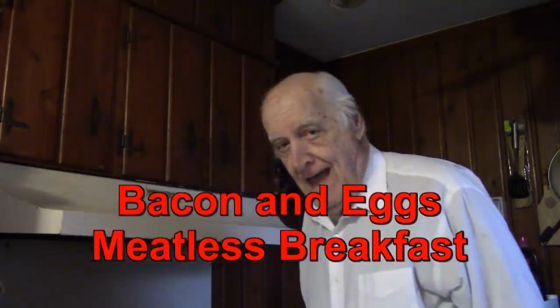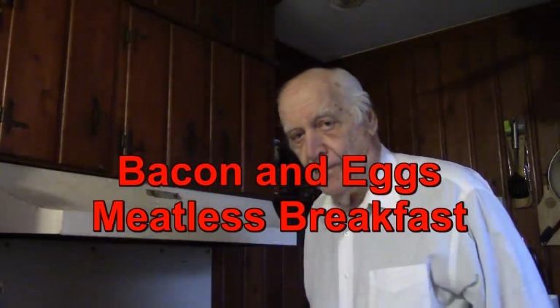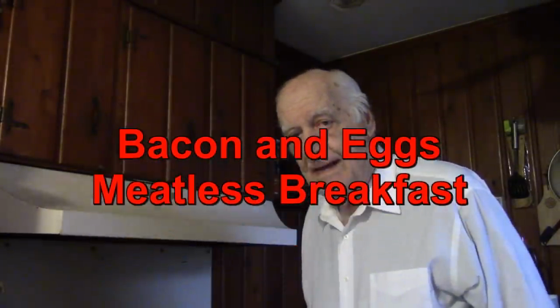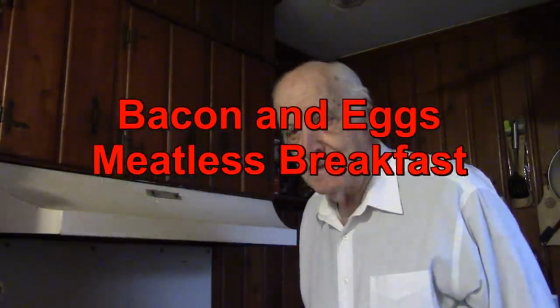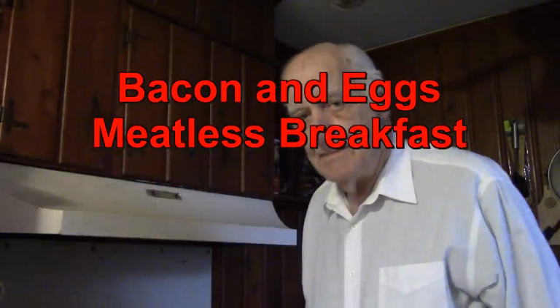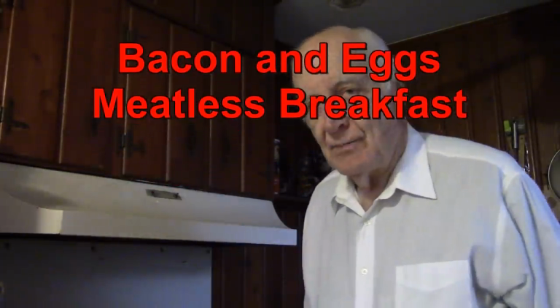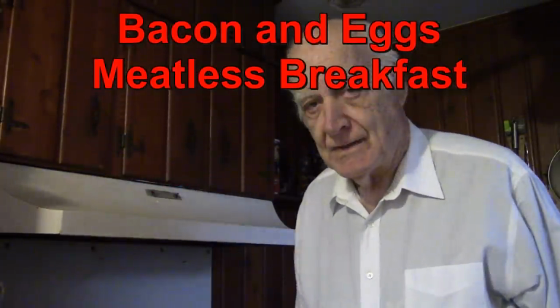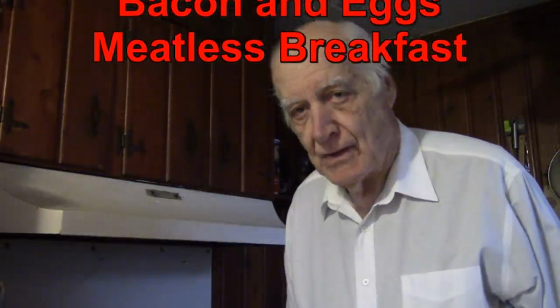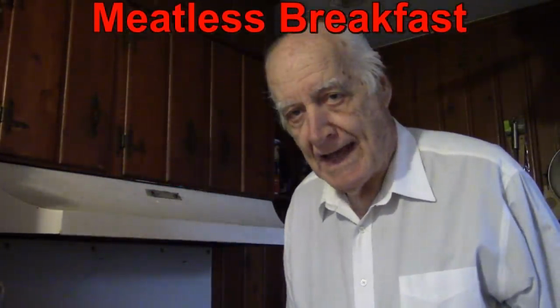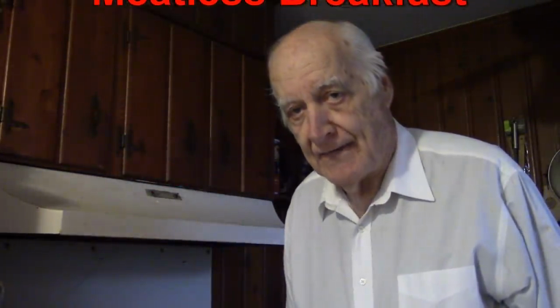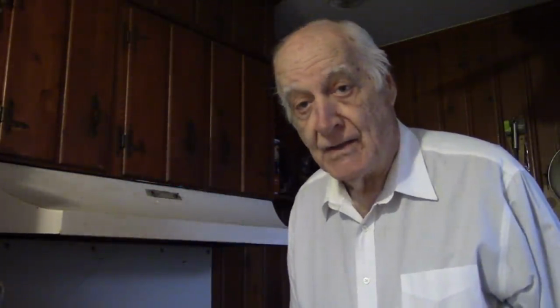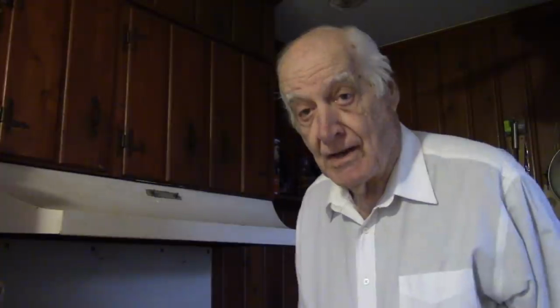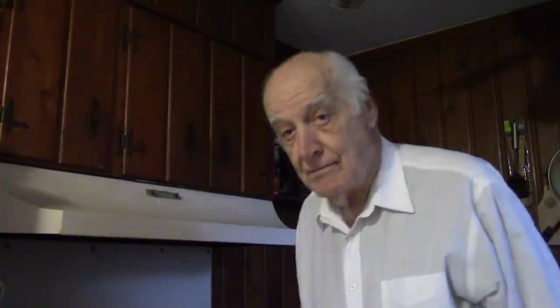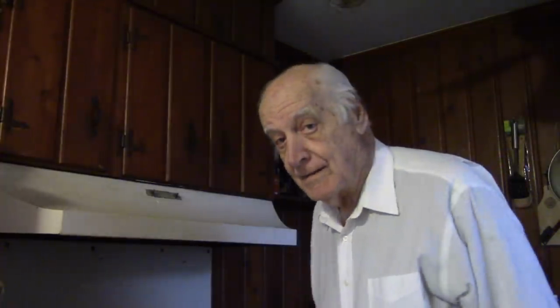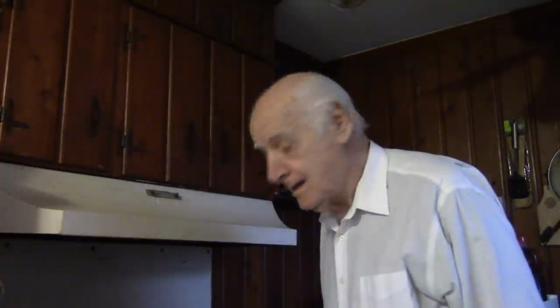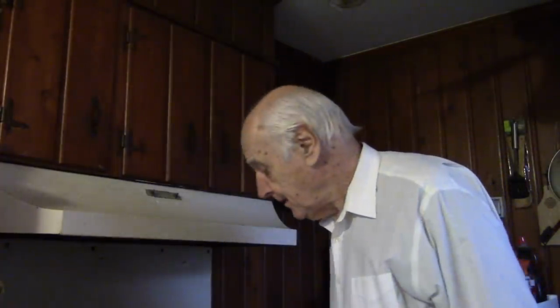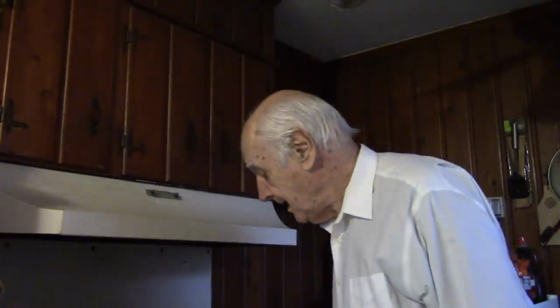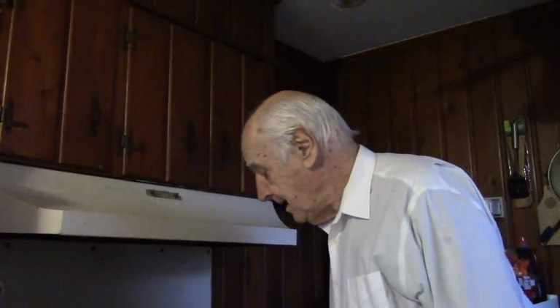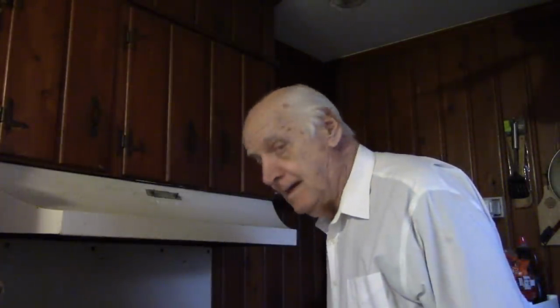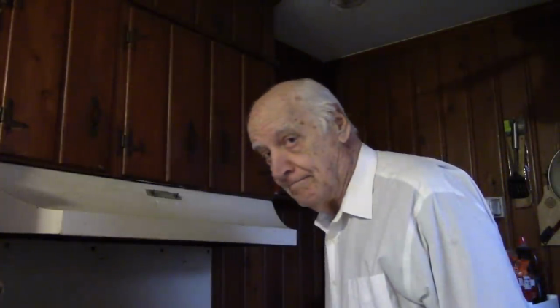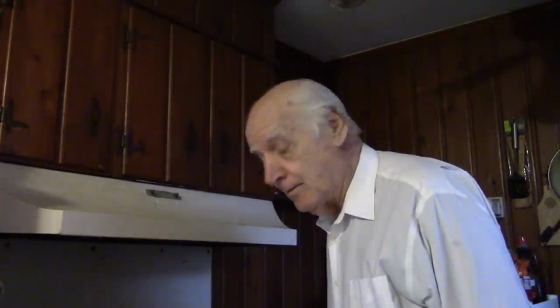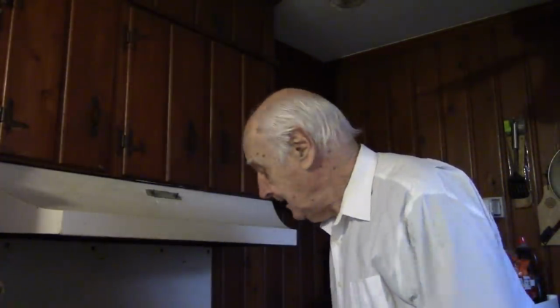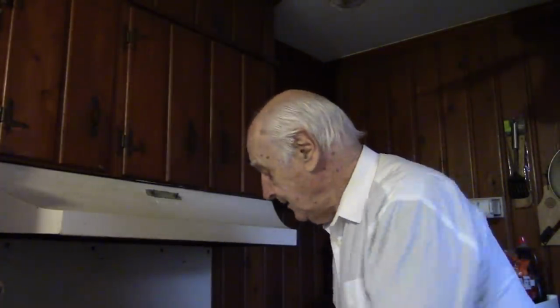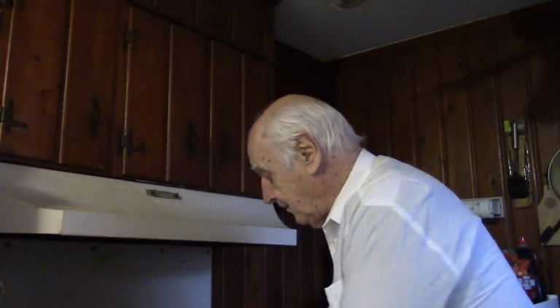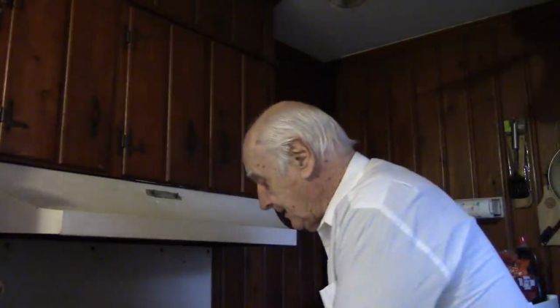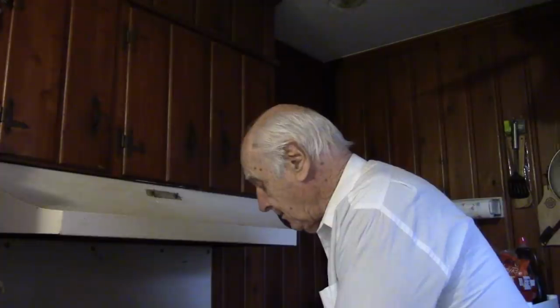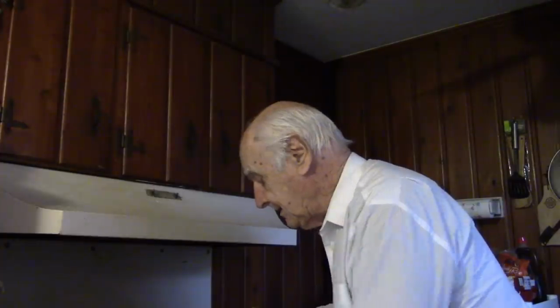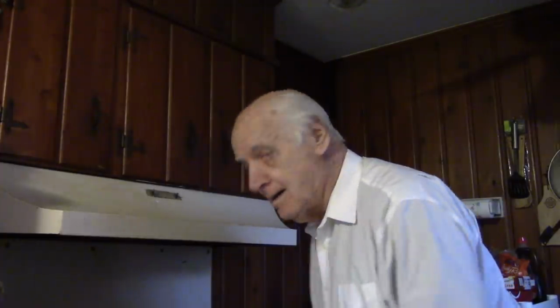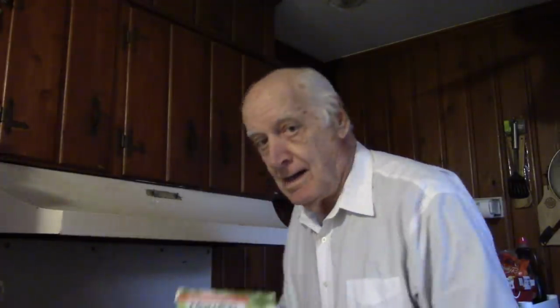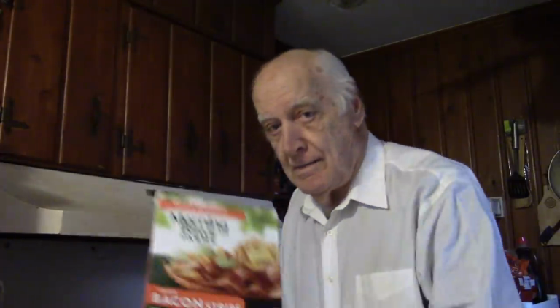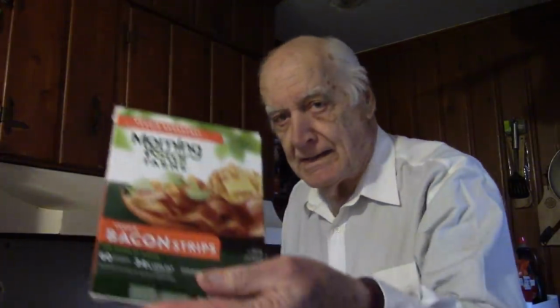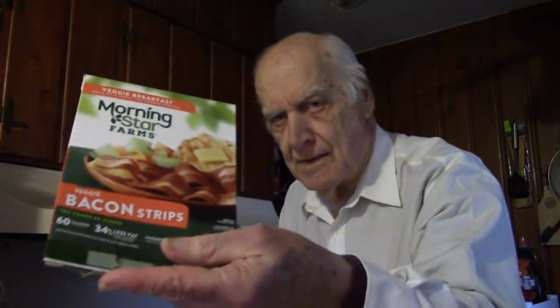Hello food fans, it's time to eat breakfast. We're going to have a vegetarian breakfast with bacon. How do we do that? We do that with Morningstar bacon strips.